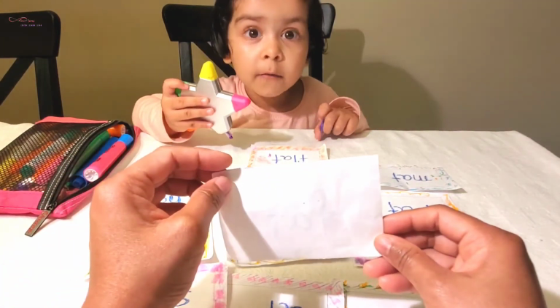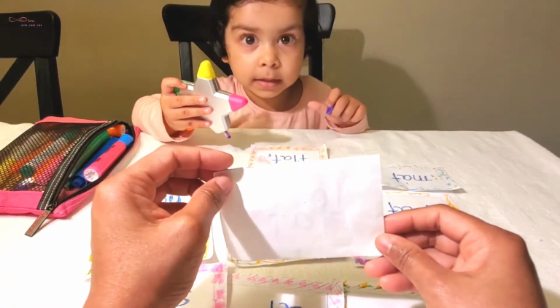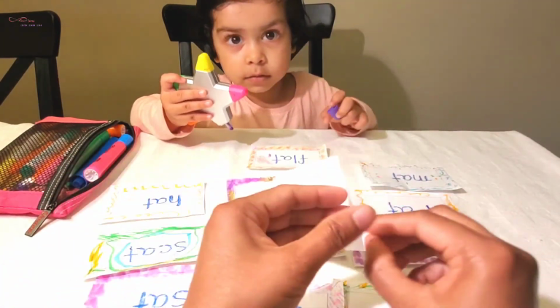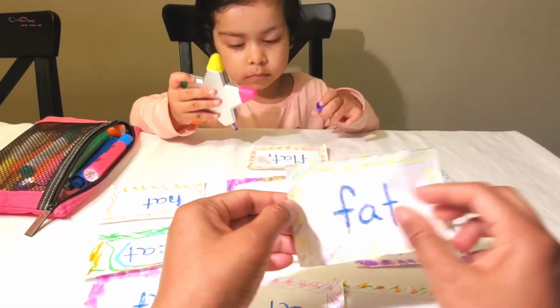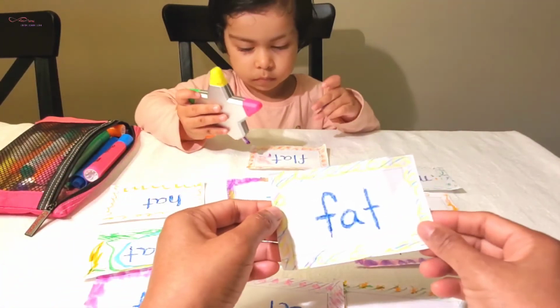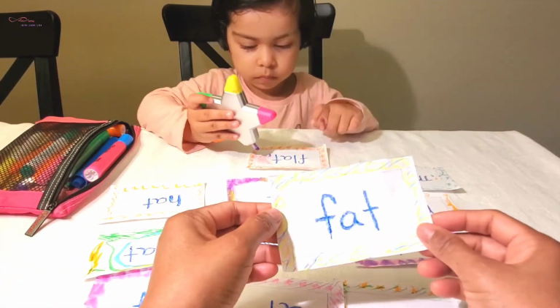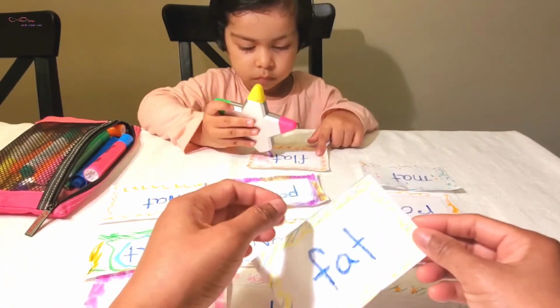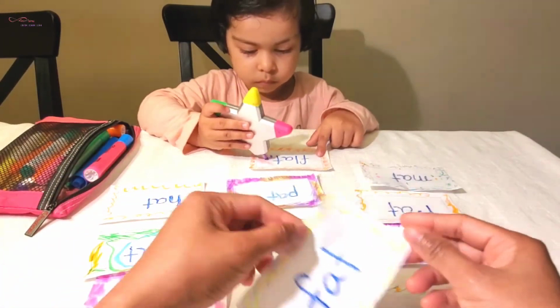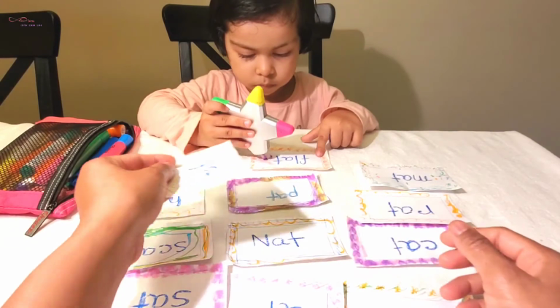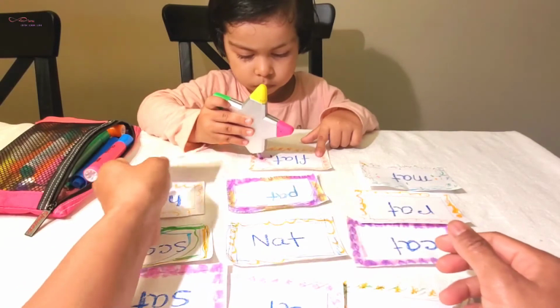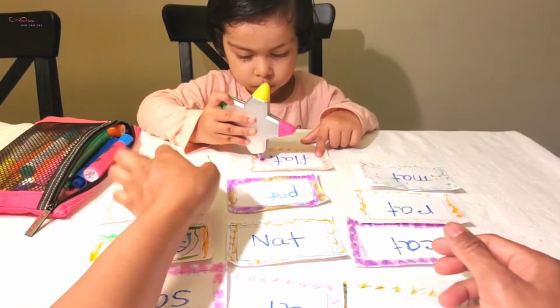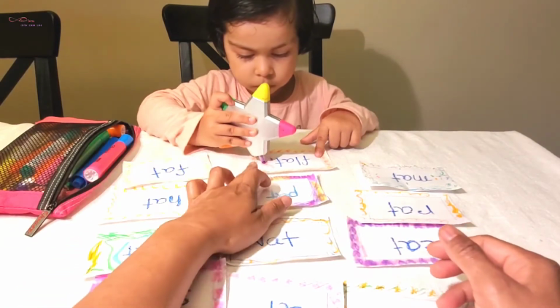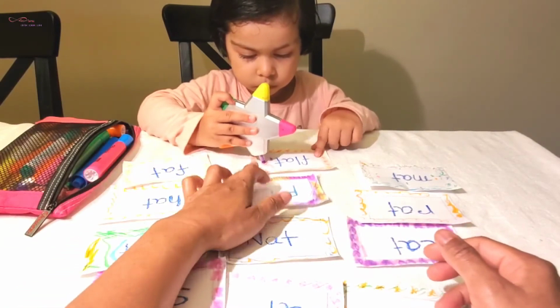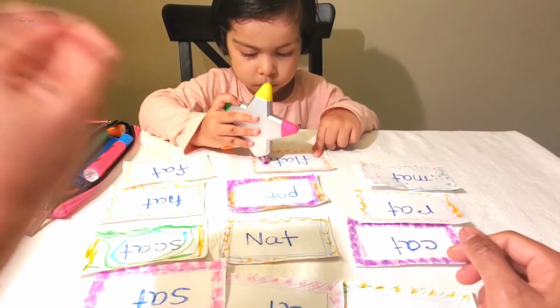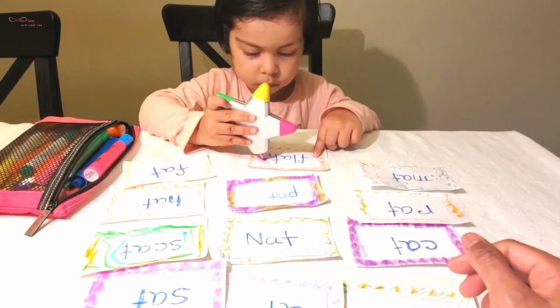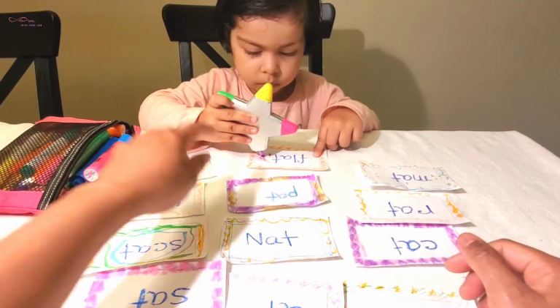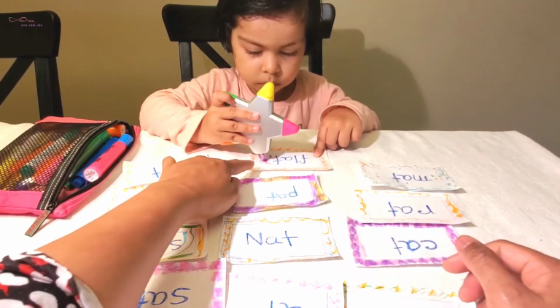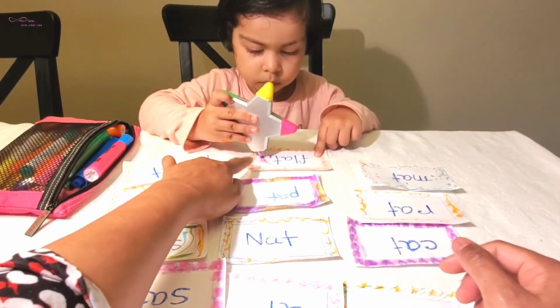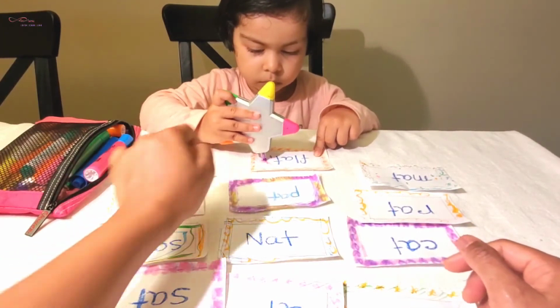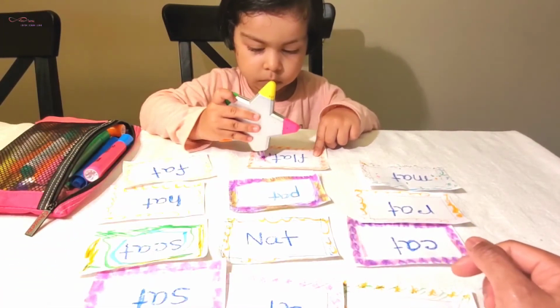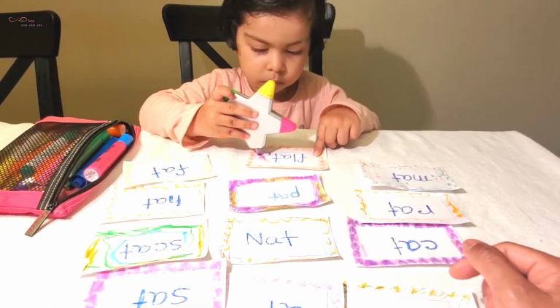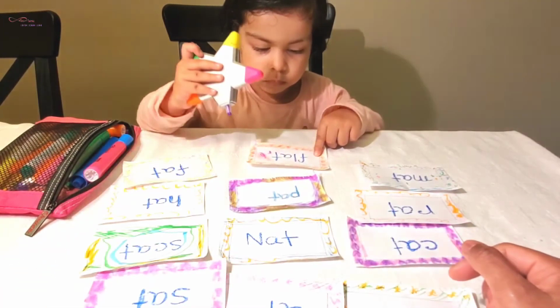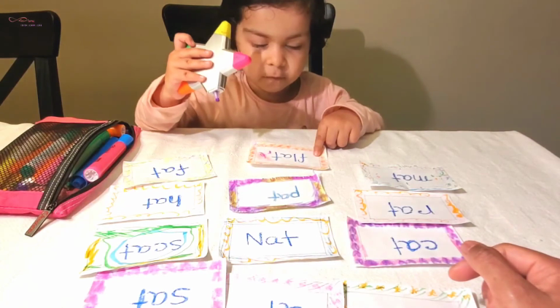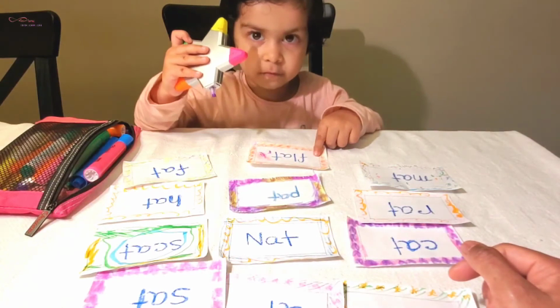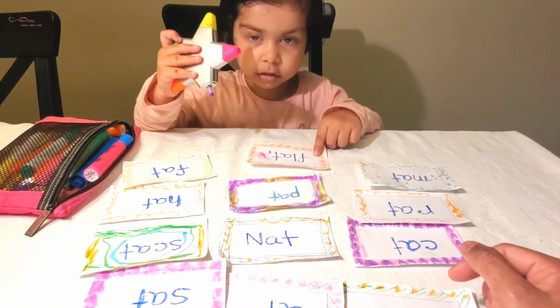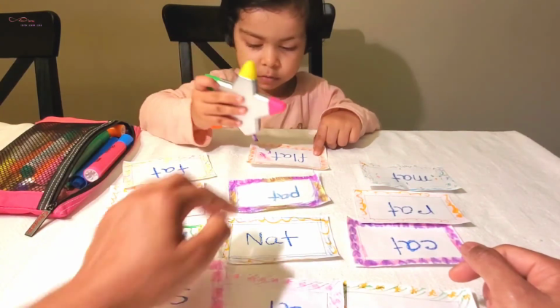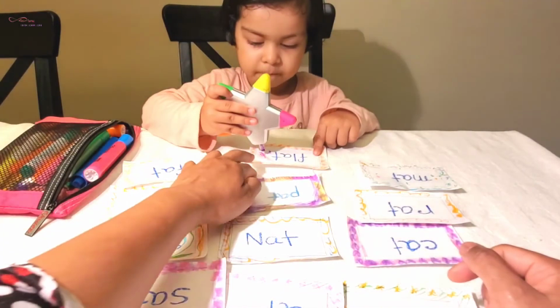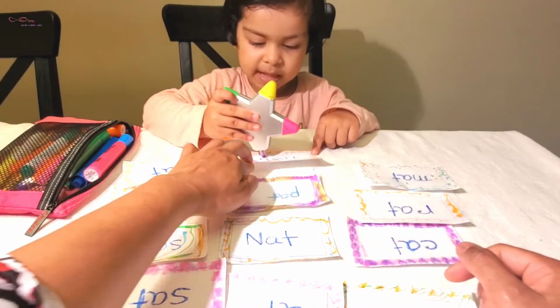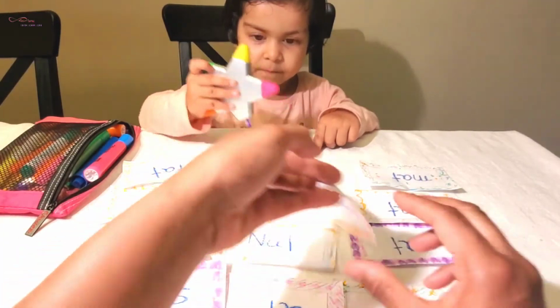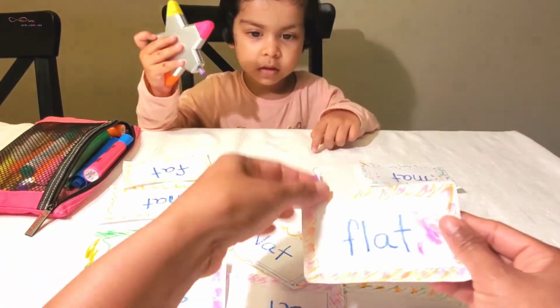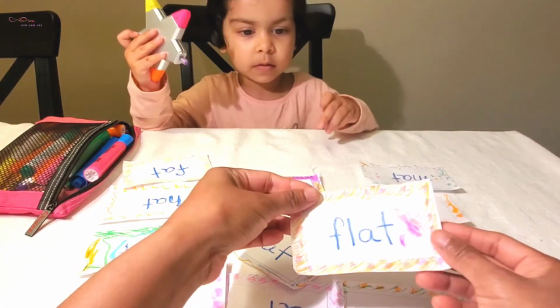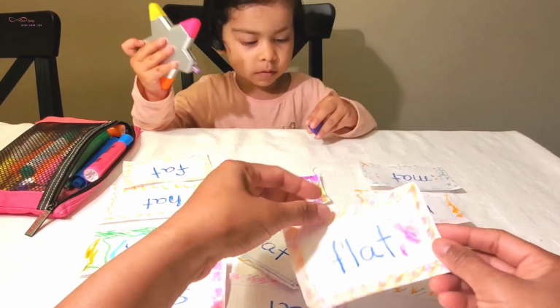Fat. Fat. And what are you drawing on these flash cards? What is that? Flat. Flat. This one is flat.